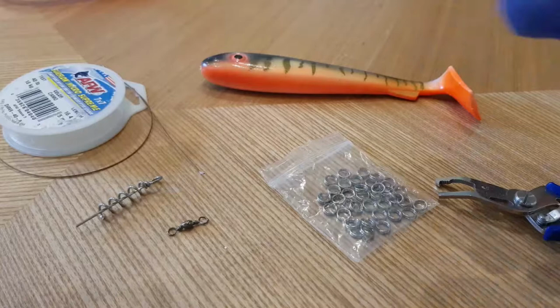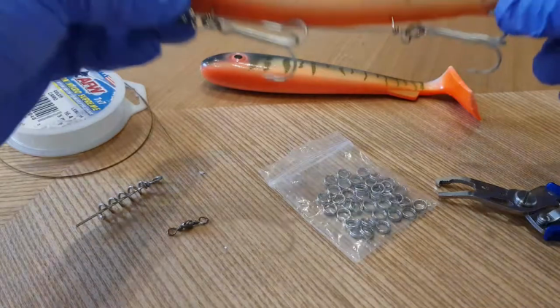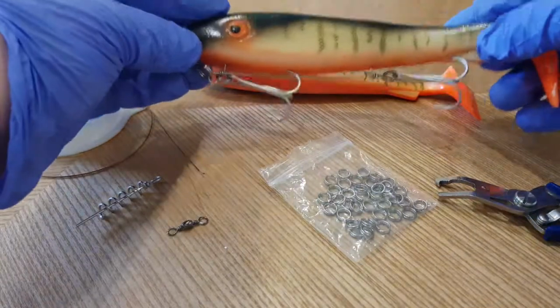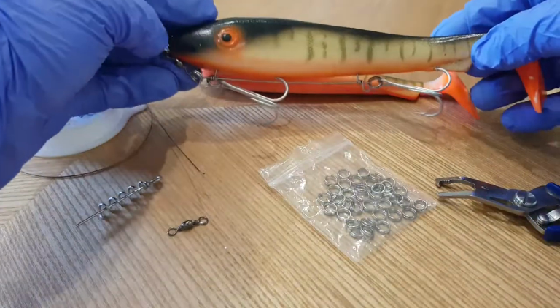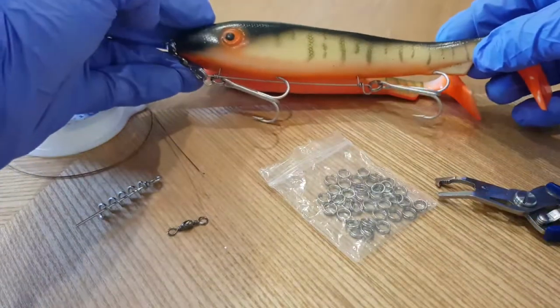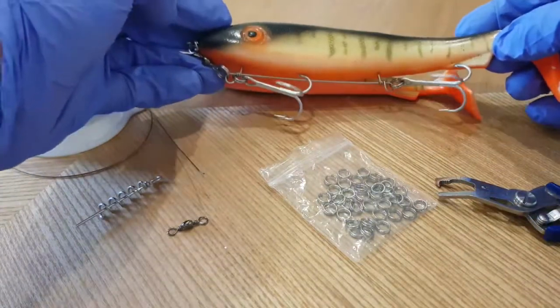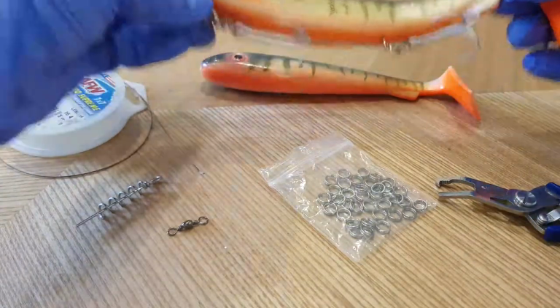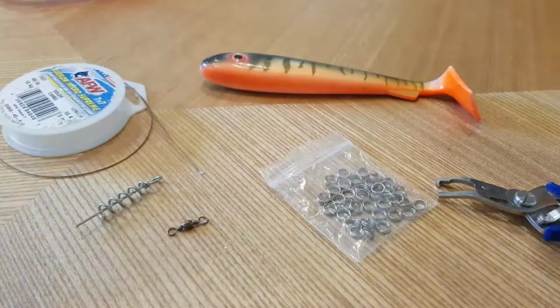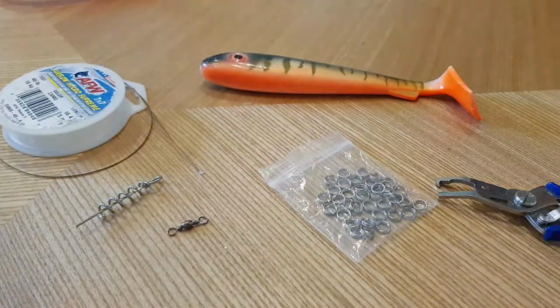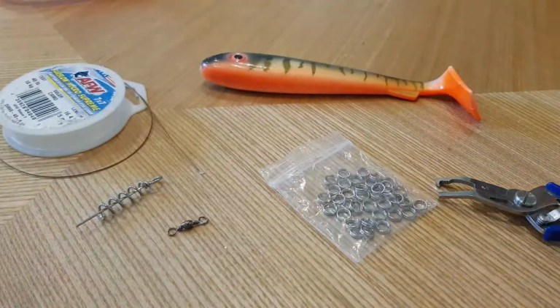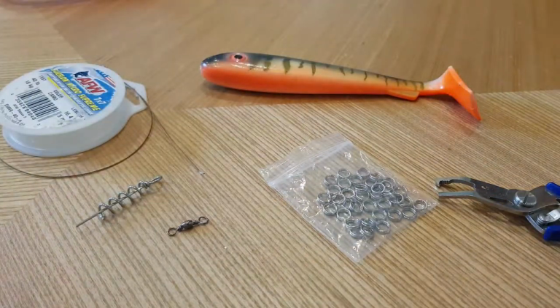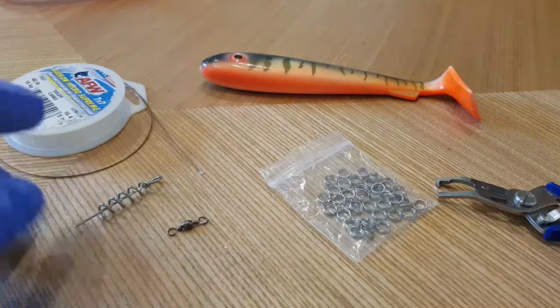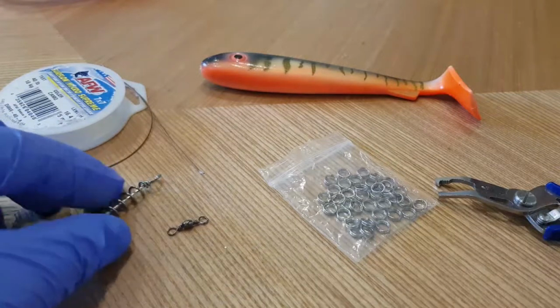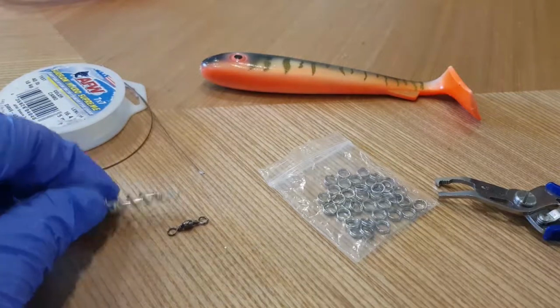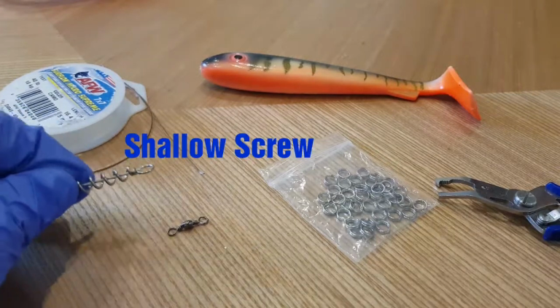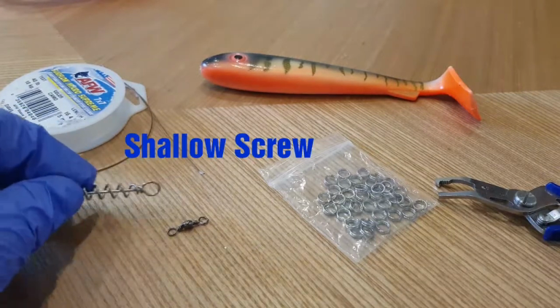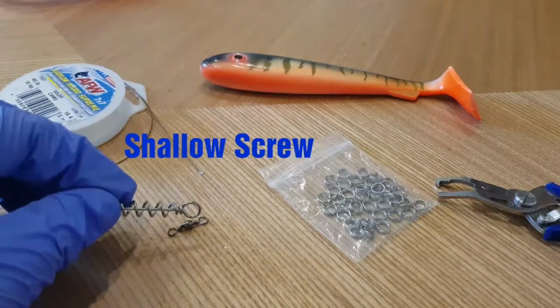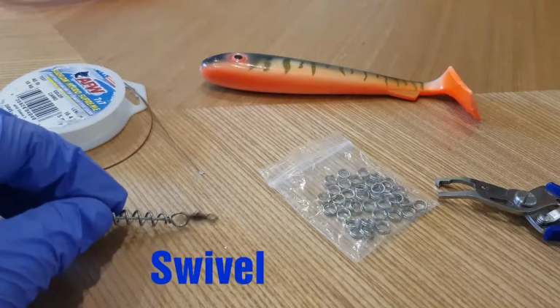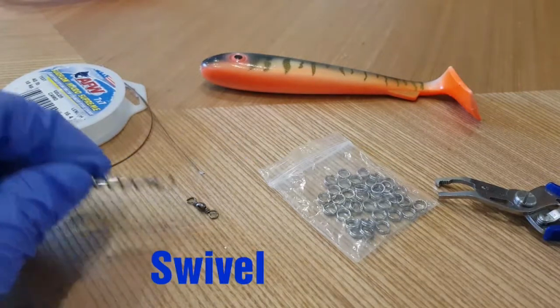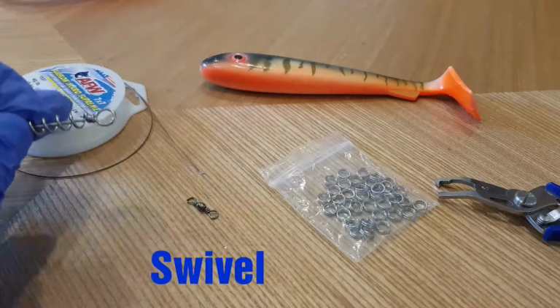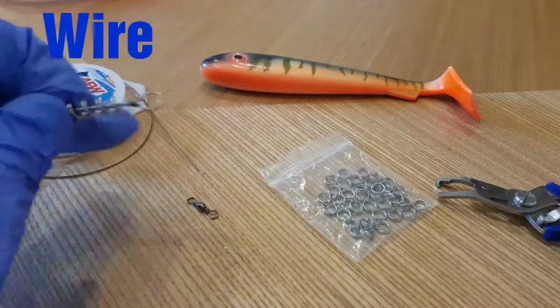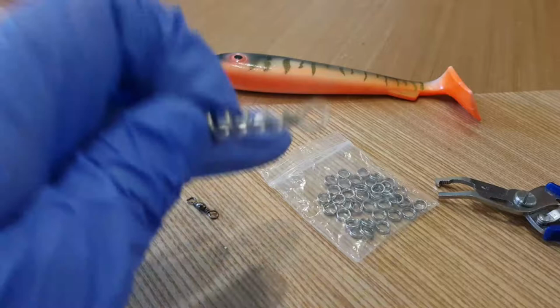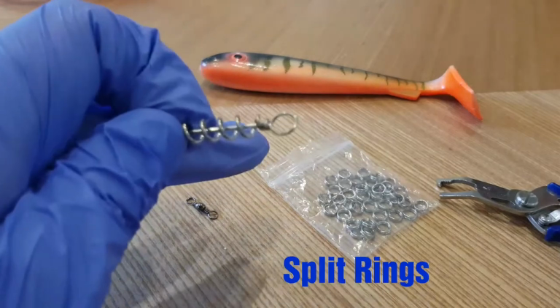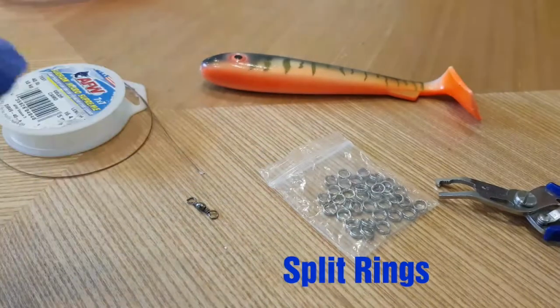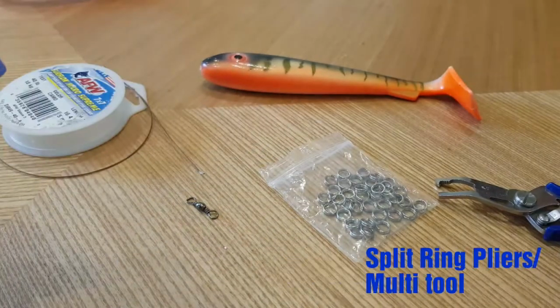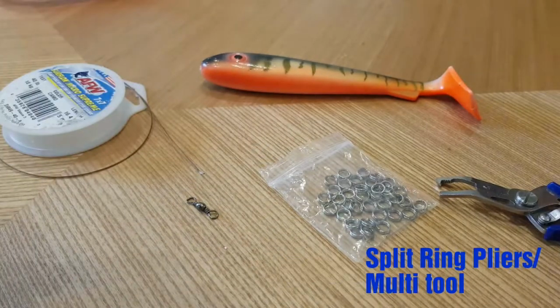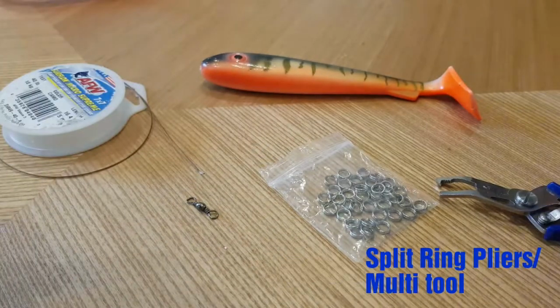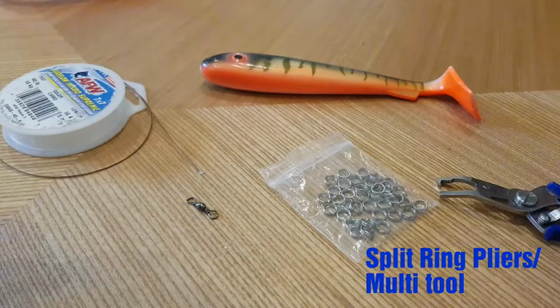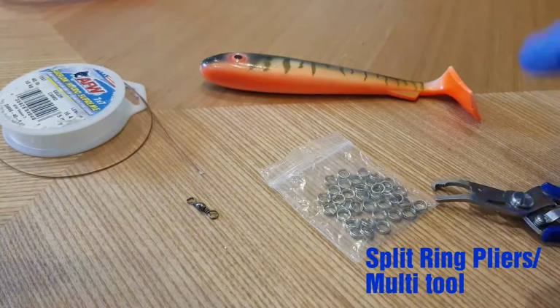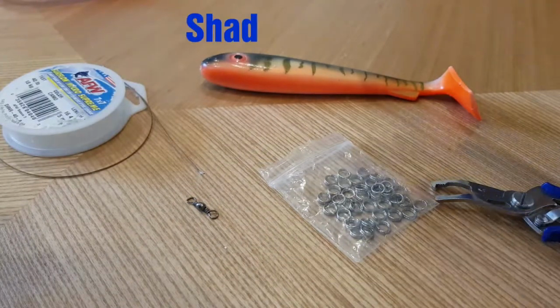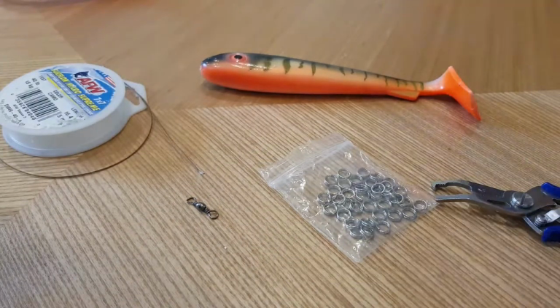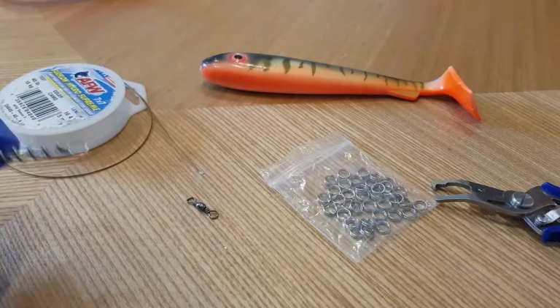This one is too large for this shad, so we're going to make our own. What we need is a shallow screw, a swivel, some wire, split rings, split ring pliers, wire cutters, and the shad itself.